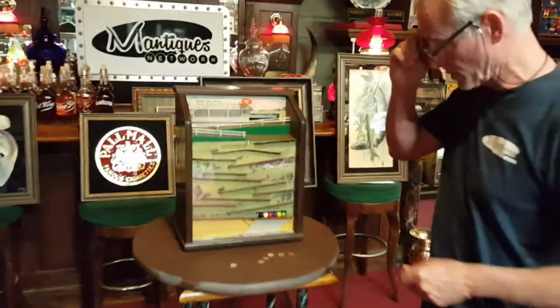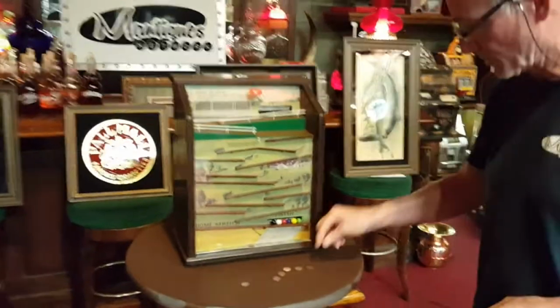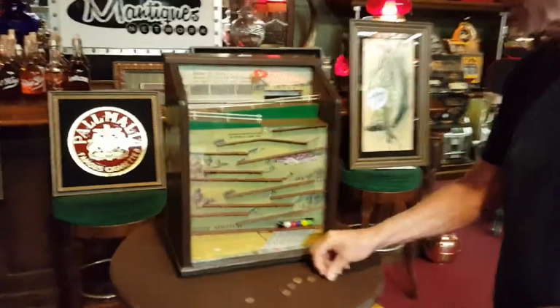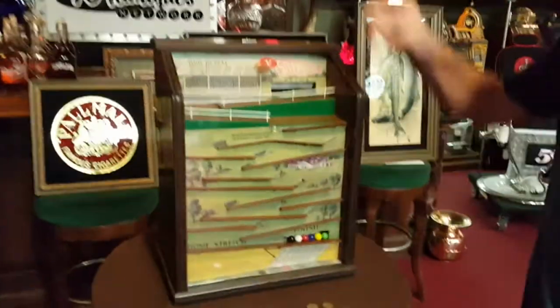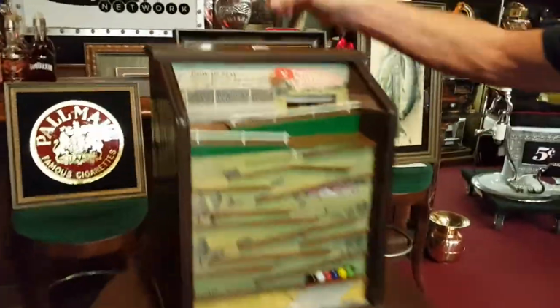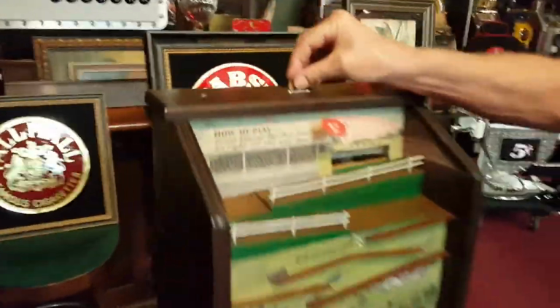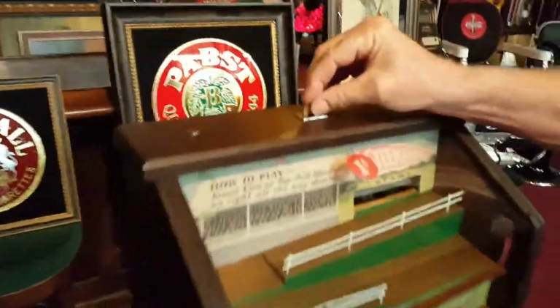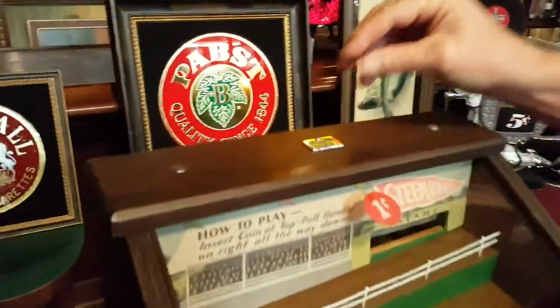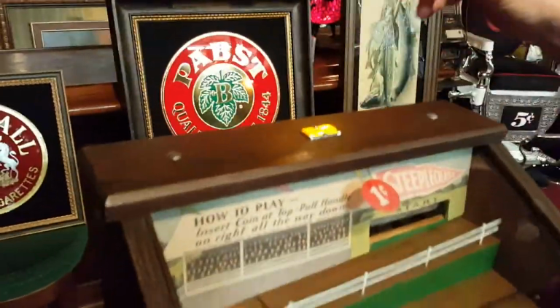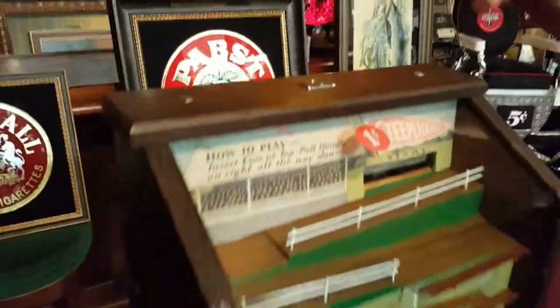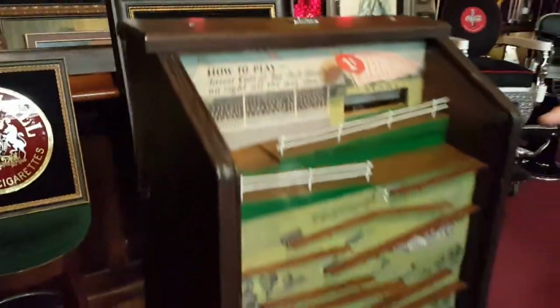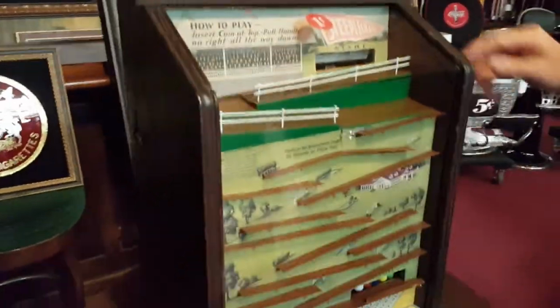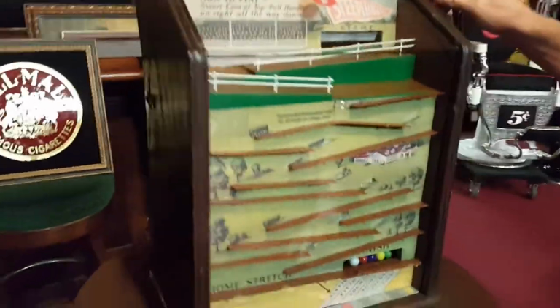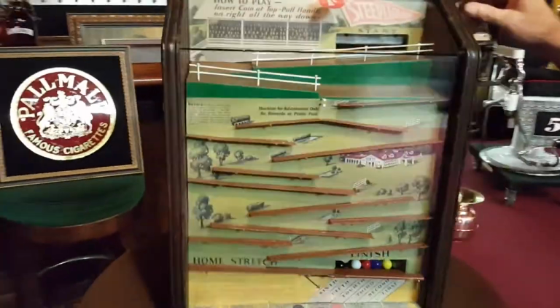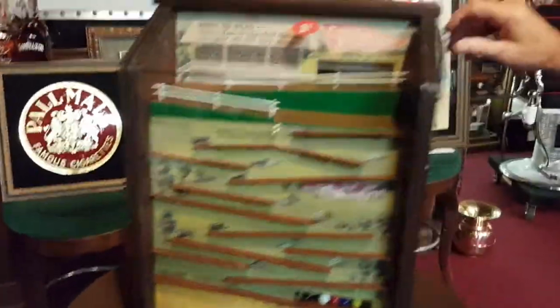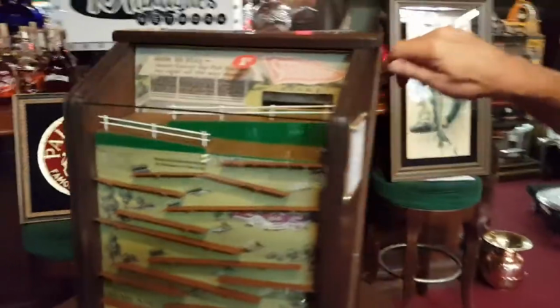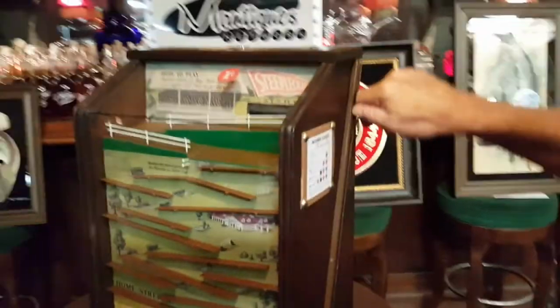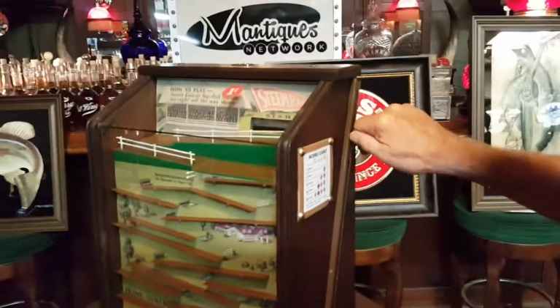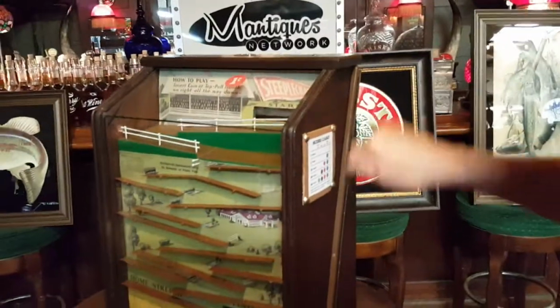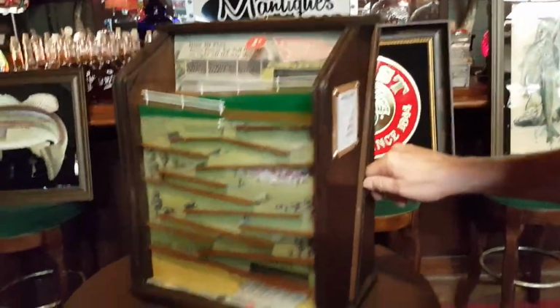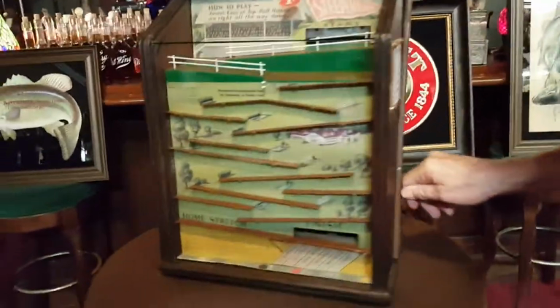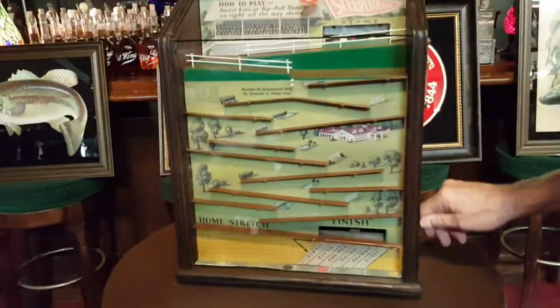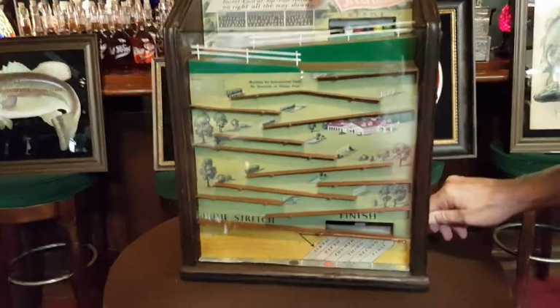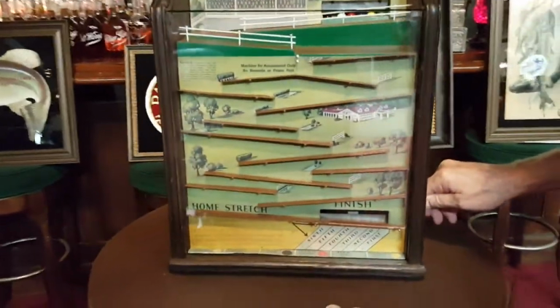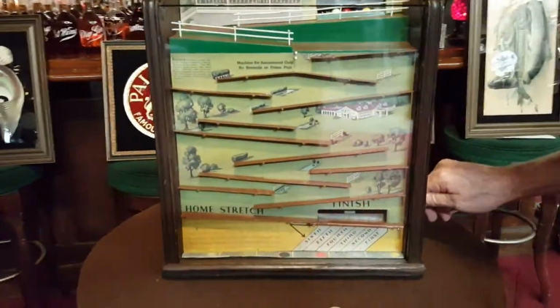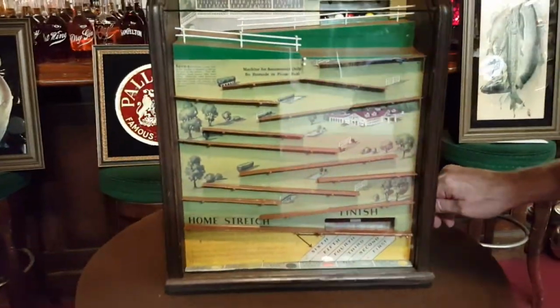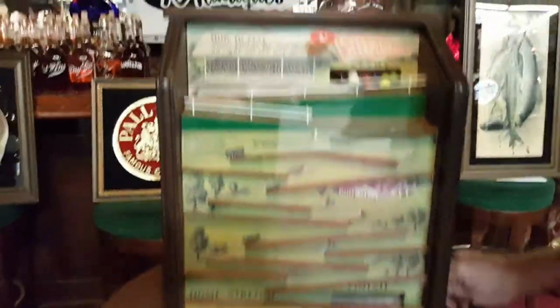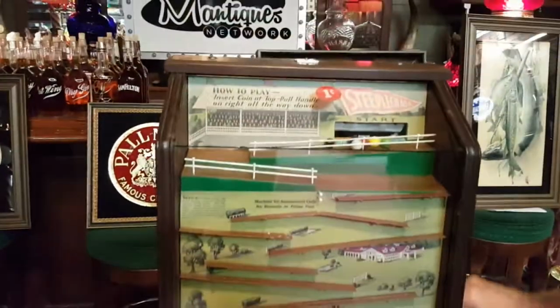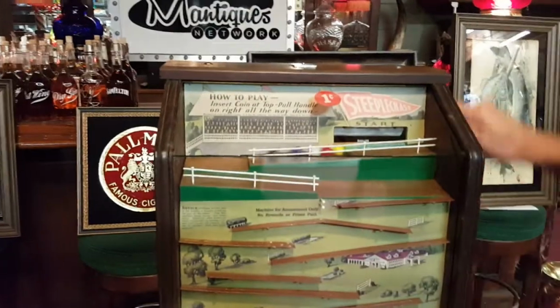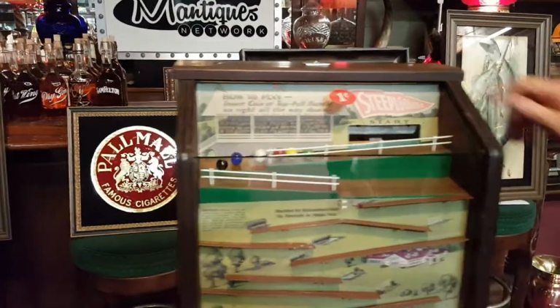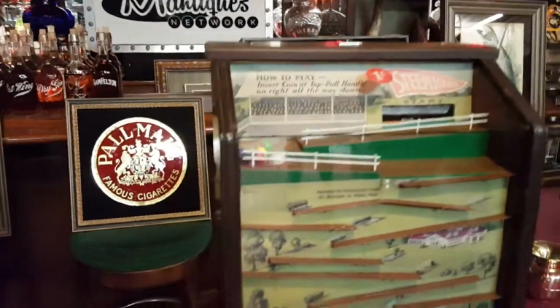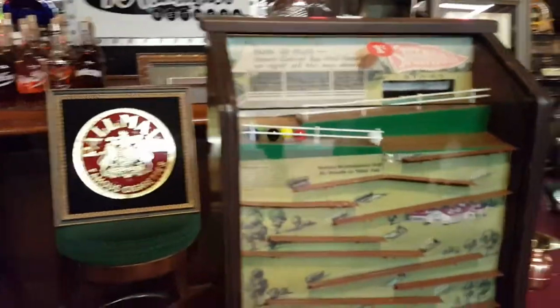So it's a penny machine. Uno Mas Penny. You hear it click. Now what we're gonna do is we're gonna bring the horses up. I kind of get them to the top and give them a little — here we go. The race is on.